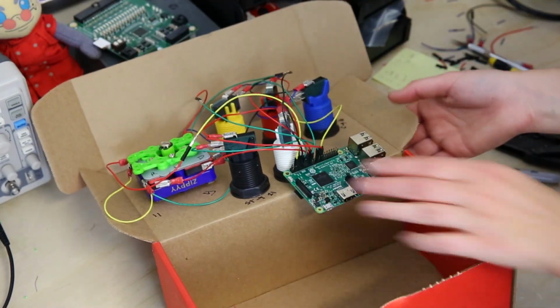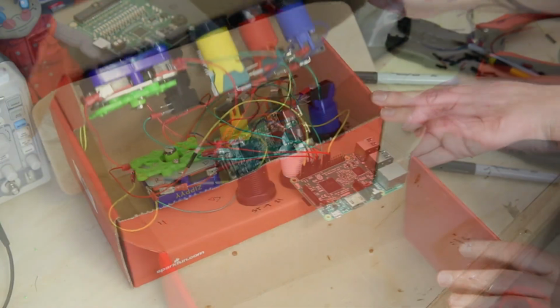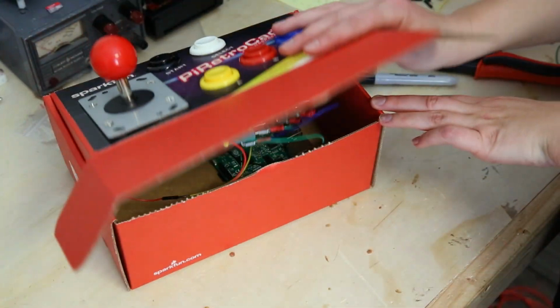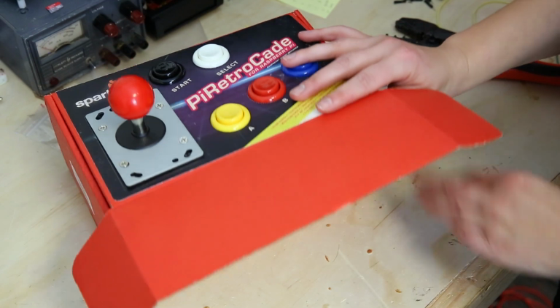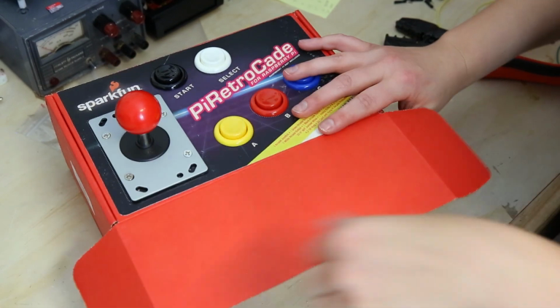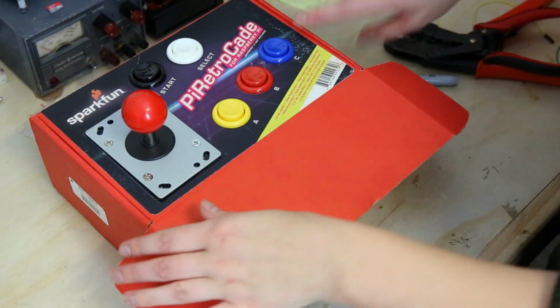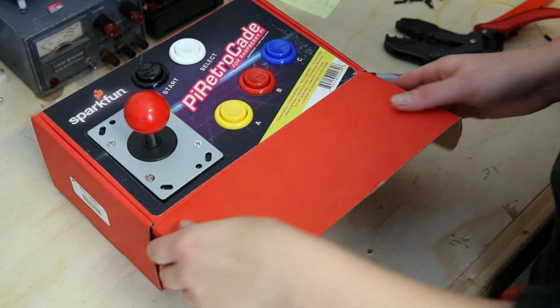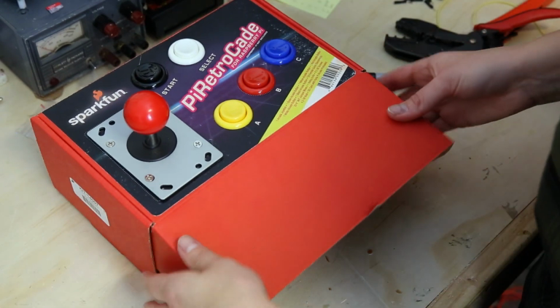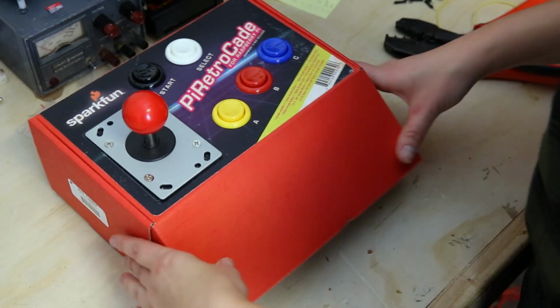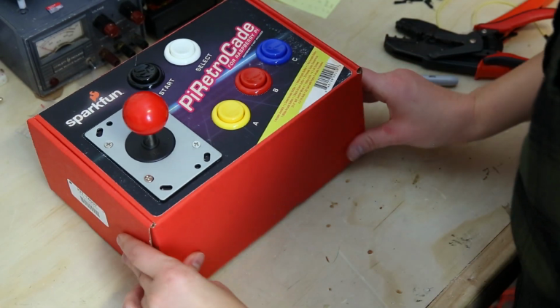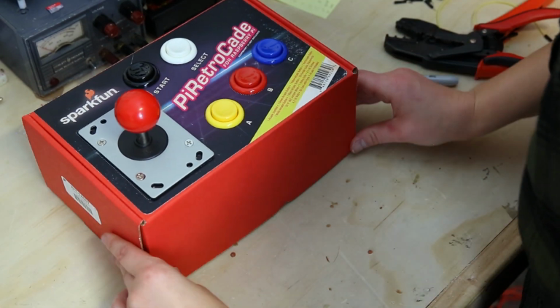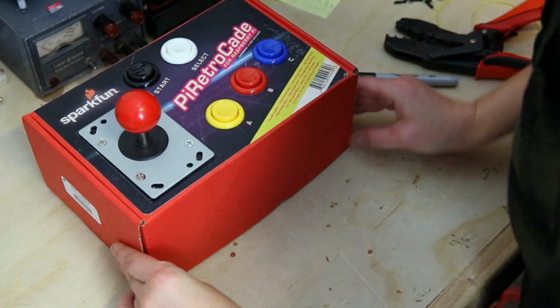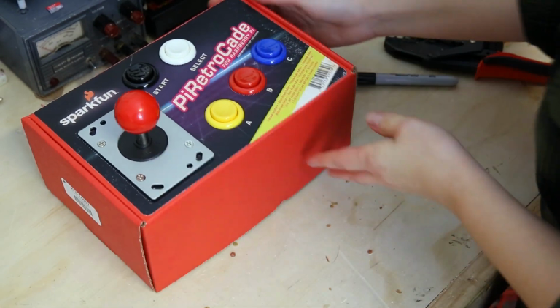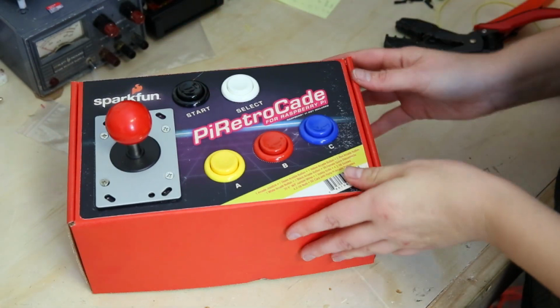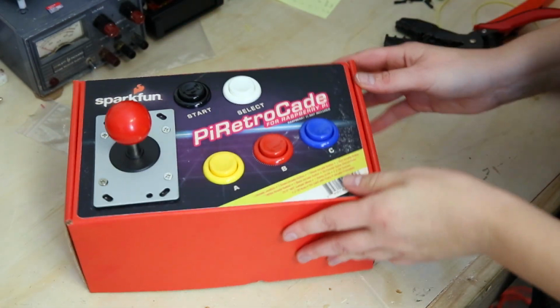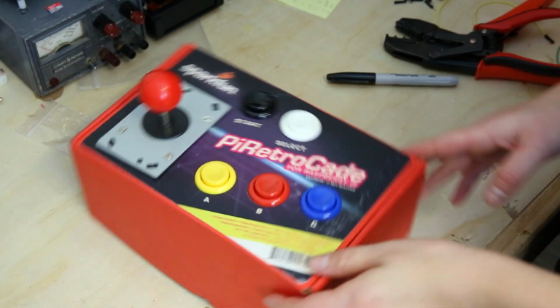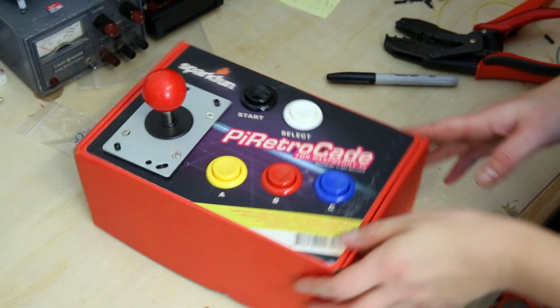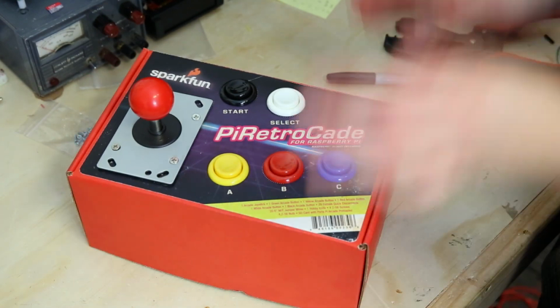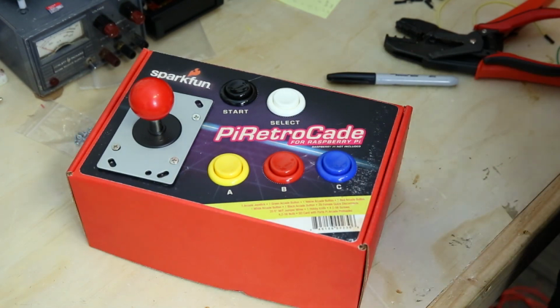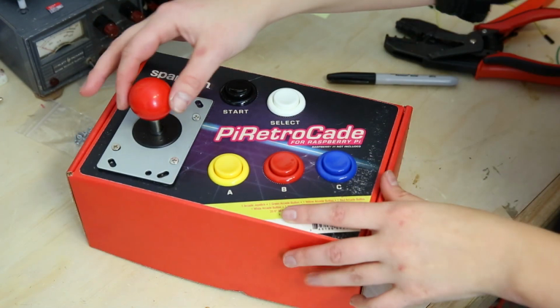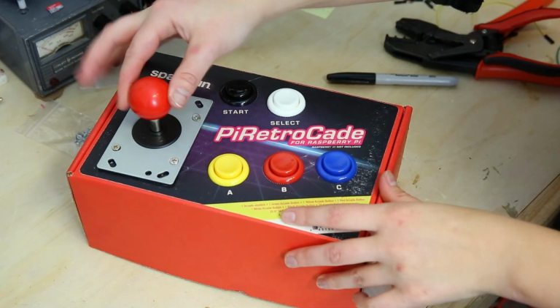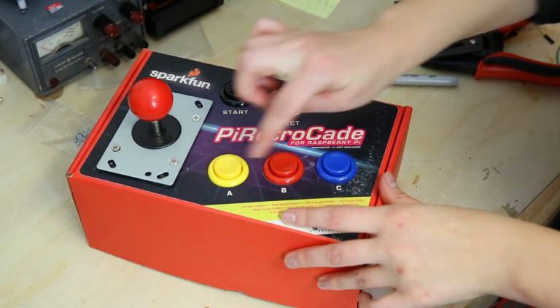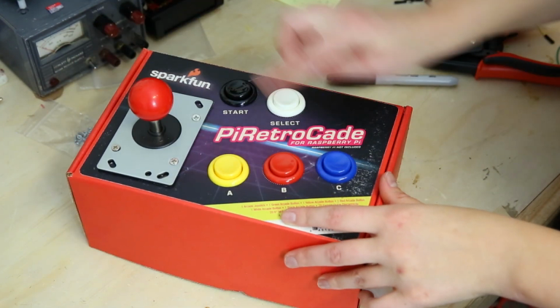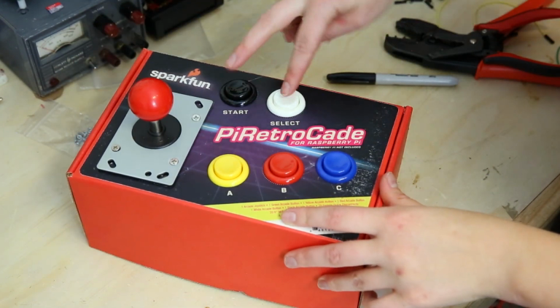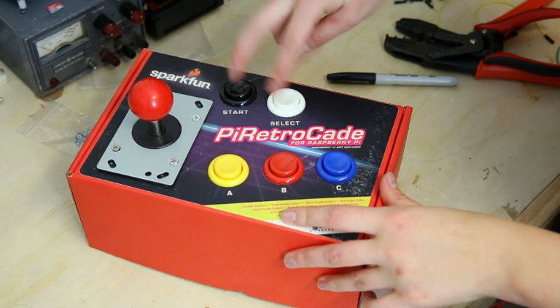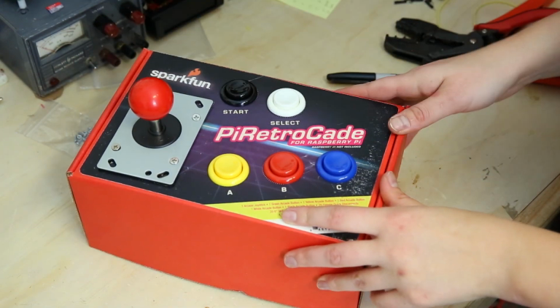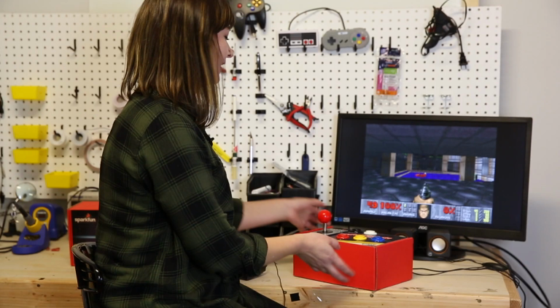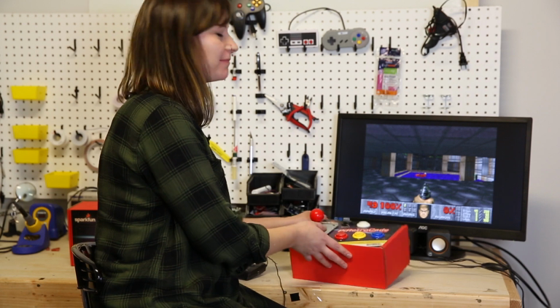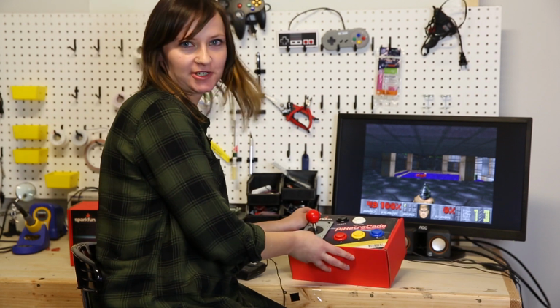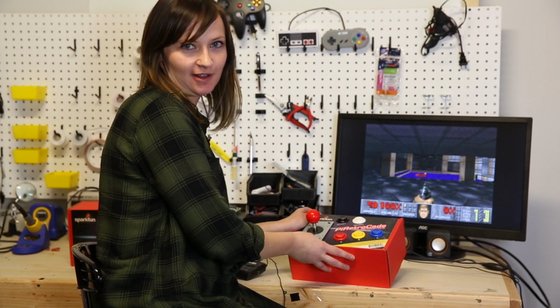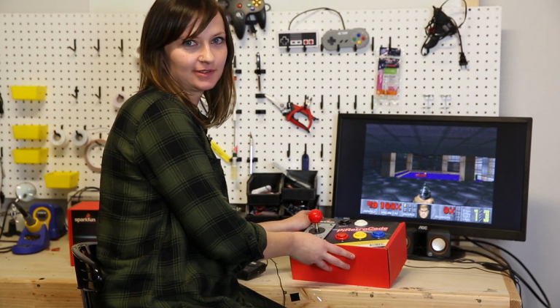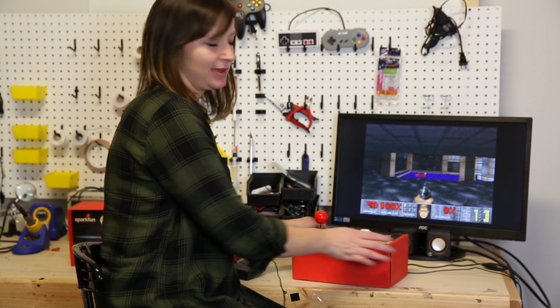With your Raspberry Pi in the box, attach an HDMI cable to a monitor and plug in power. You'll immediately see a screen which you can easily navigate through the menus using the controller that you just built. And now that you've built your retro gaming console, it's time to play.